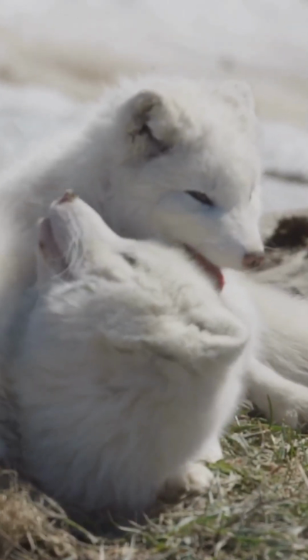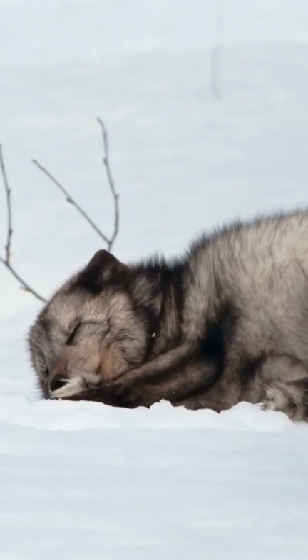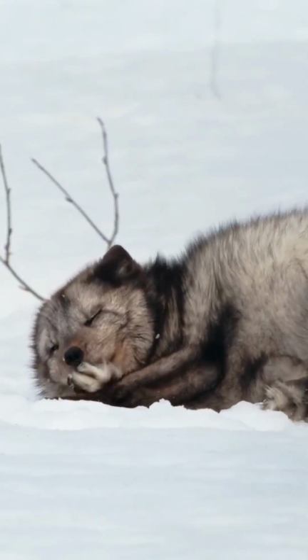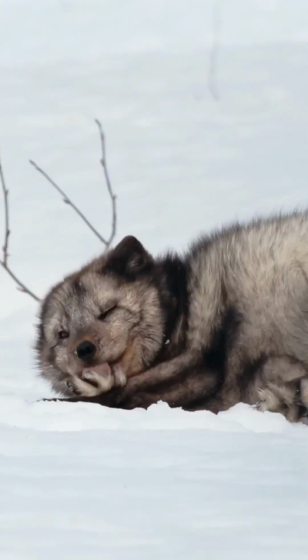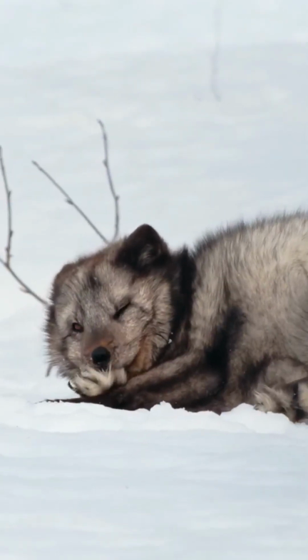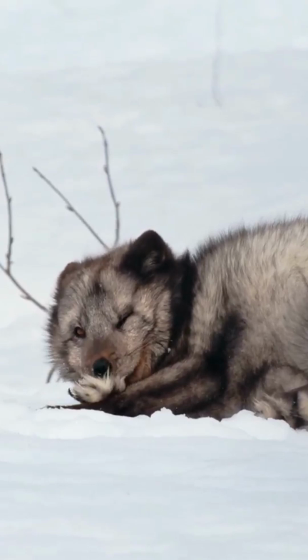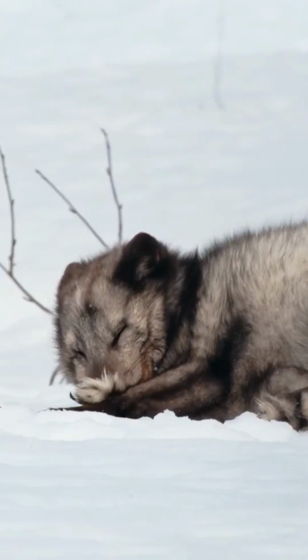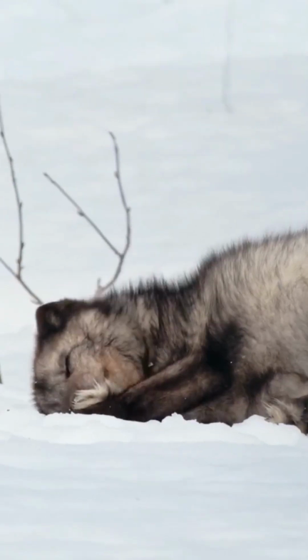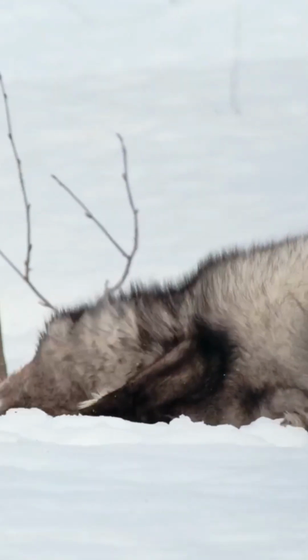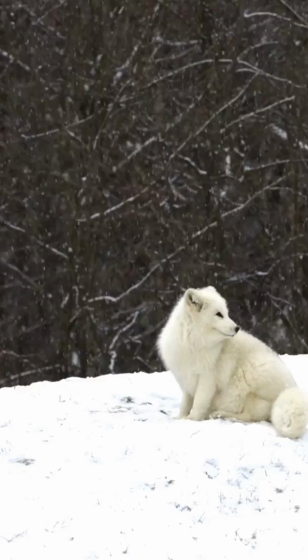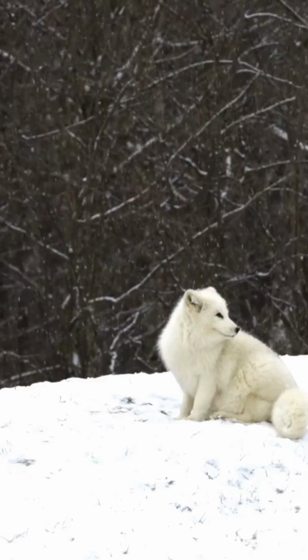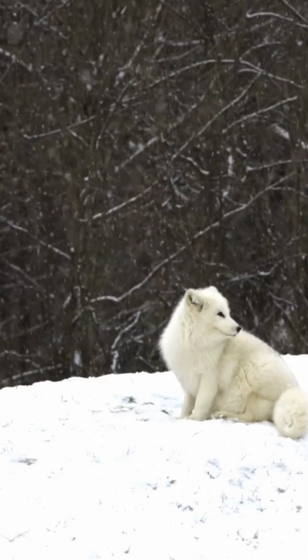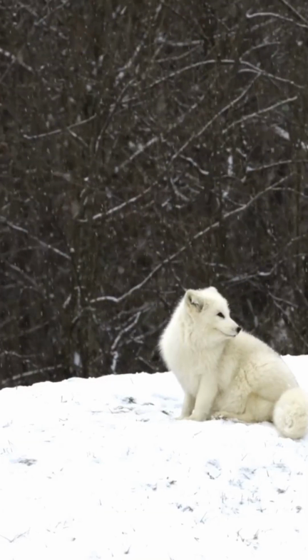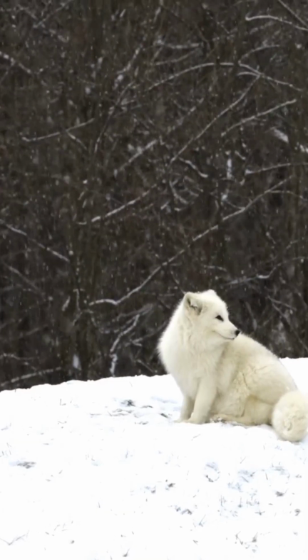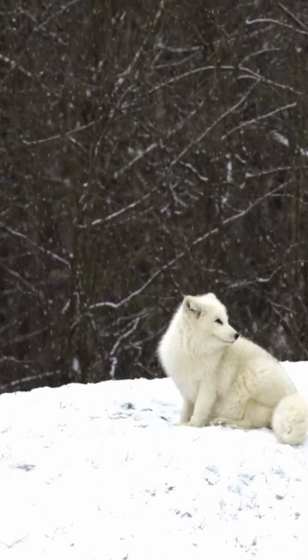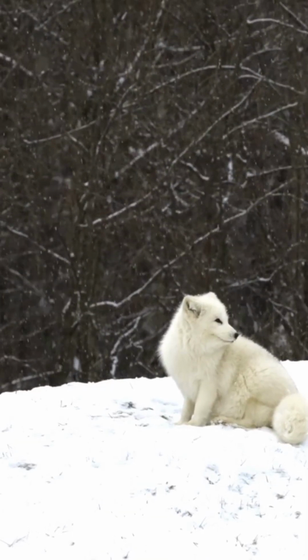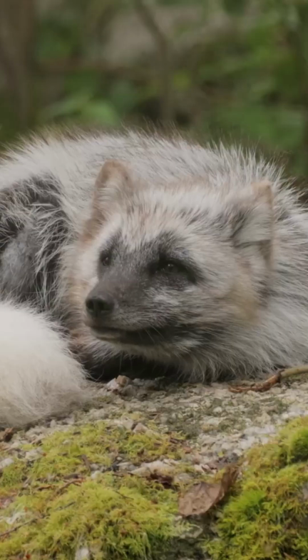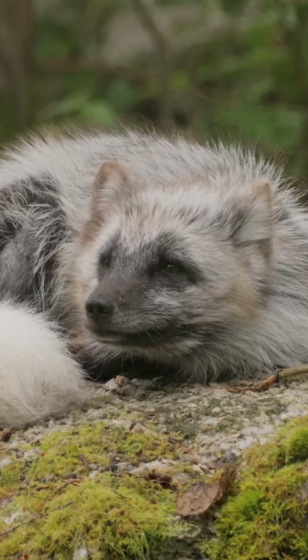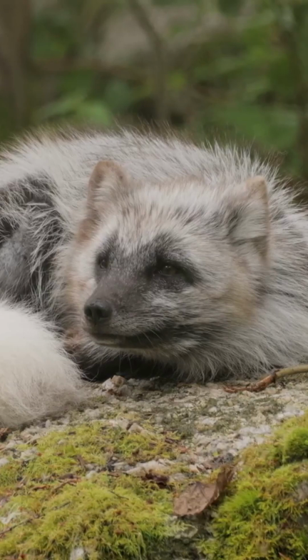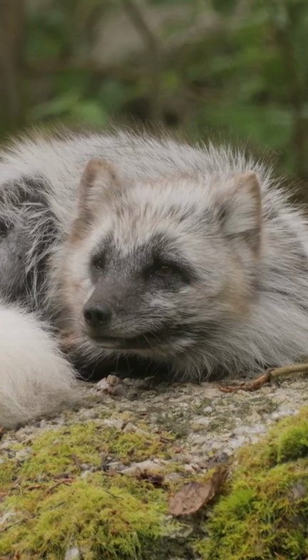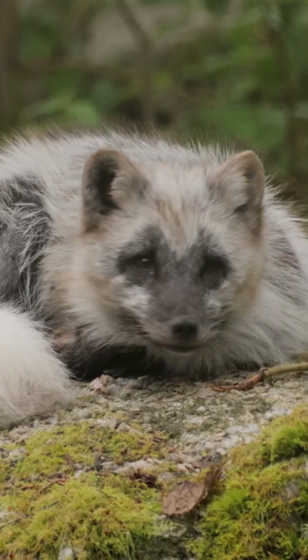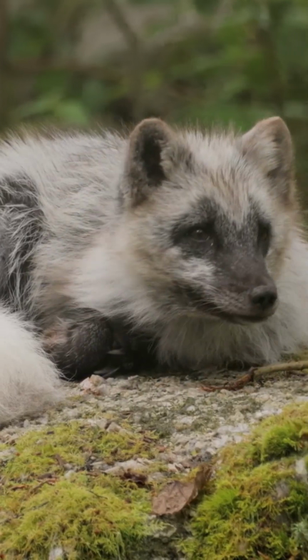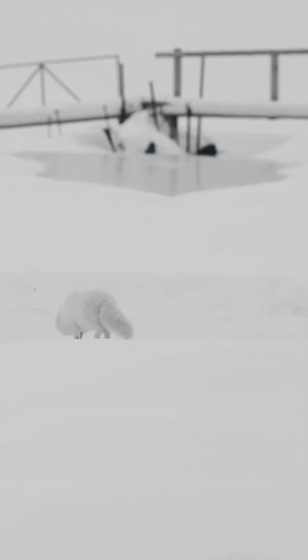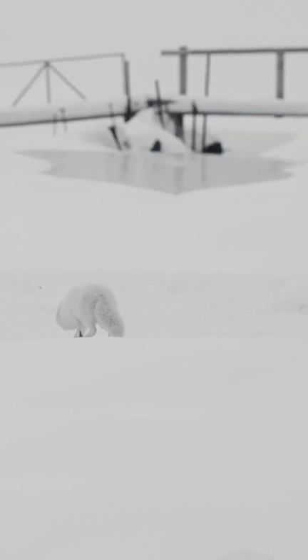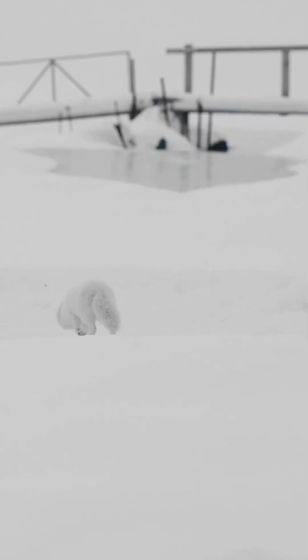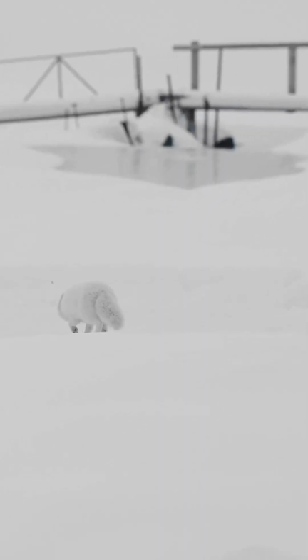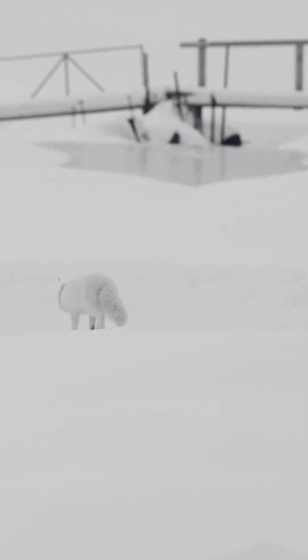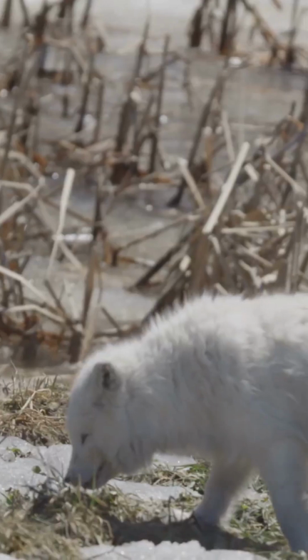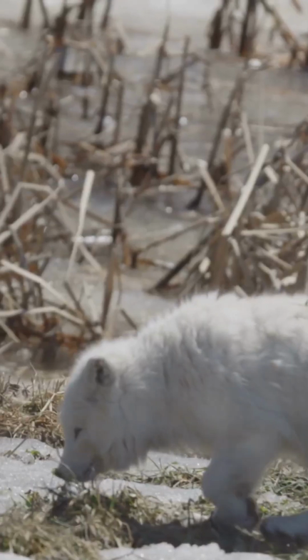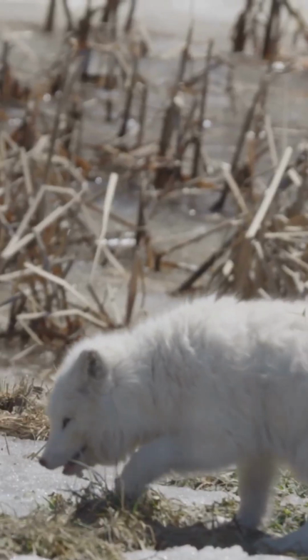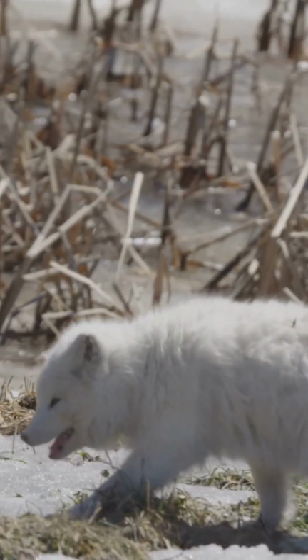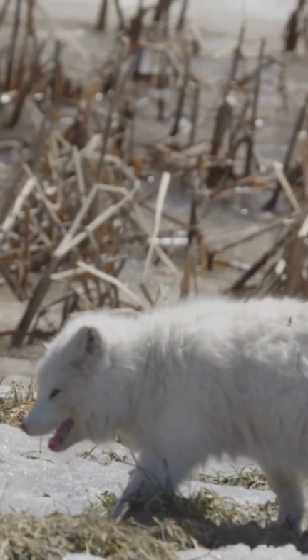The Arctic Fox has the warmest coat of any mammal on Earth, and it changes color with the seasons — white in winter and brown or gray in the summer. It has the perfect year-round camouflage to adapt in the harsh Arctic conditions.